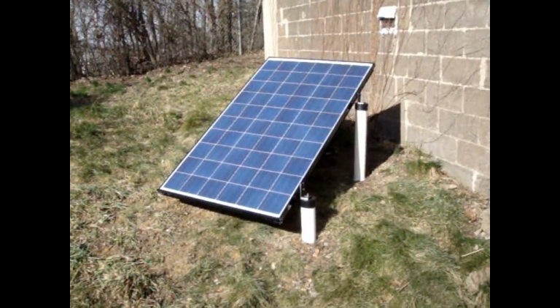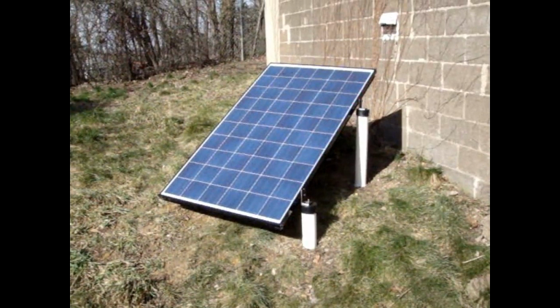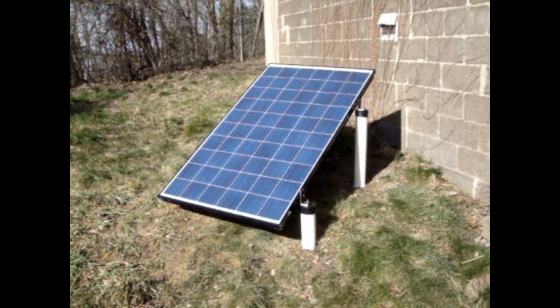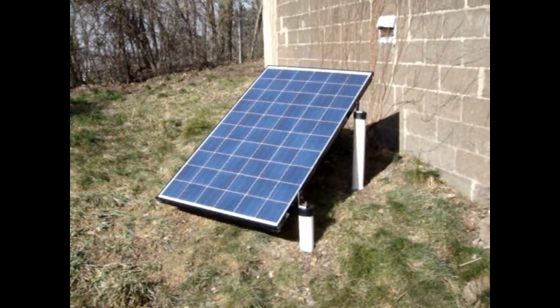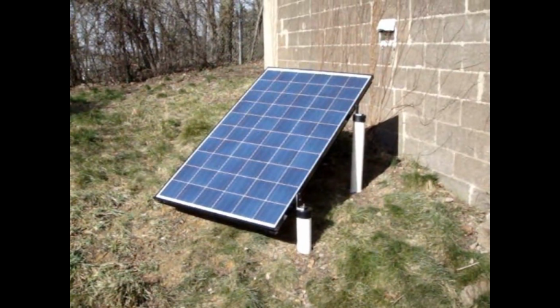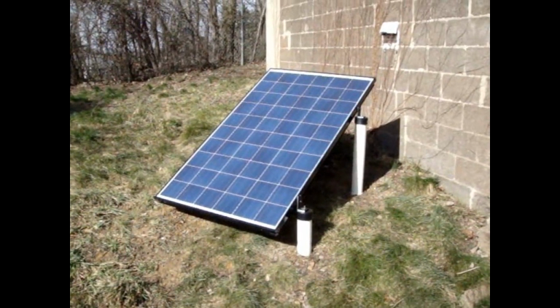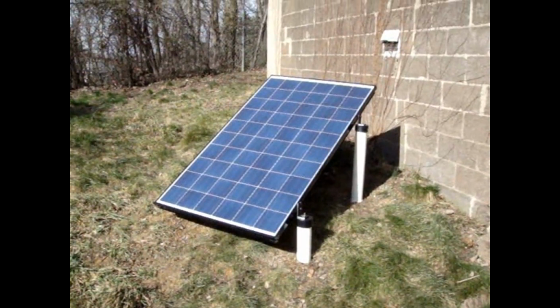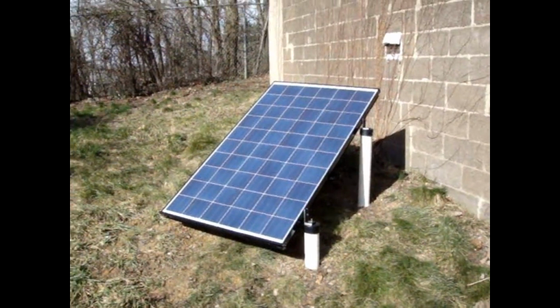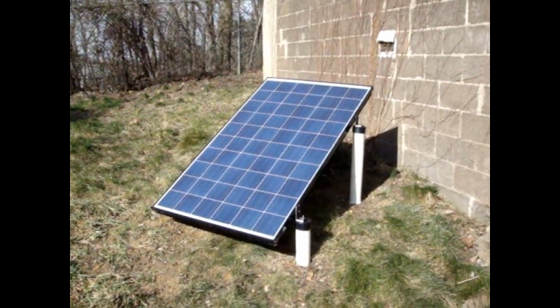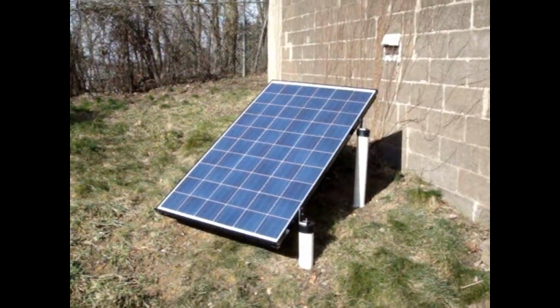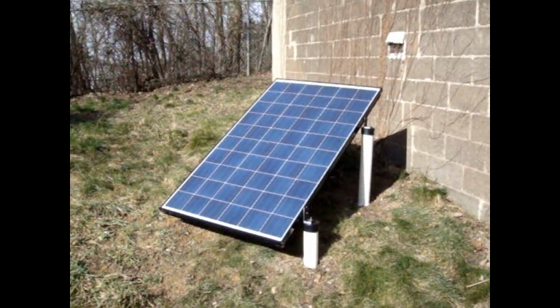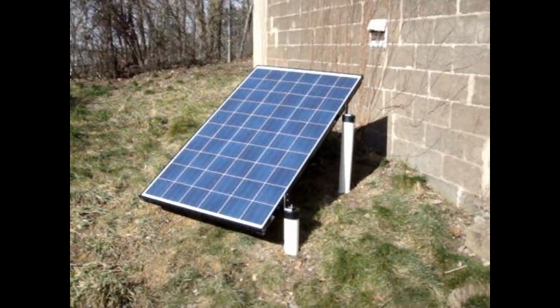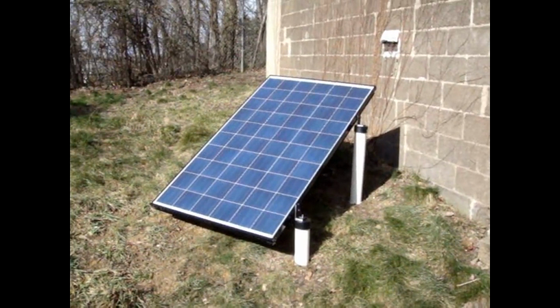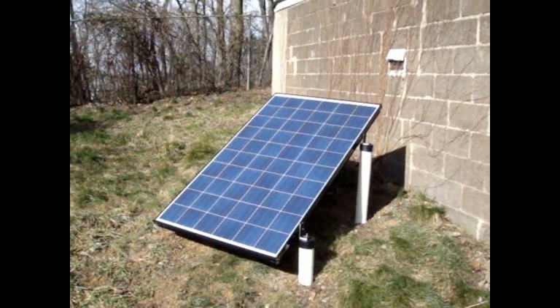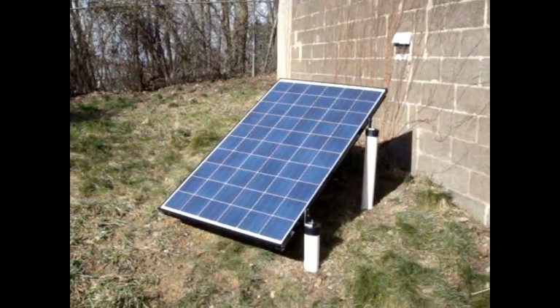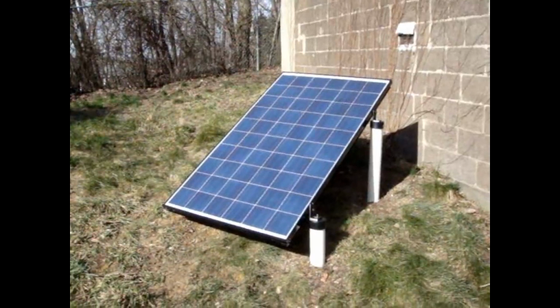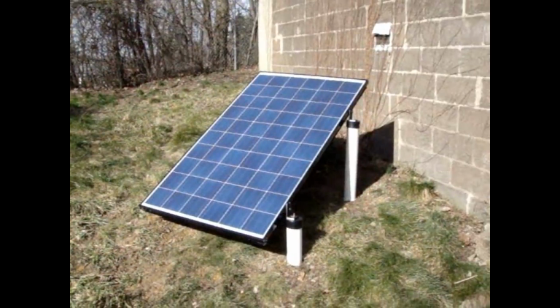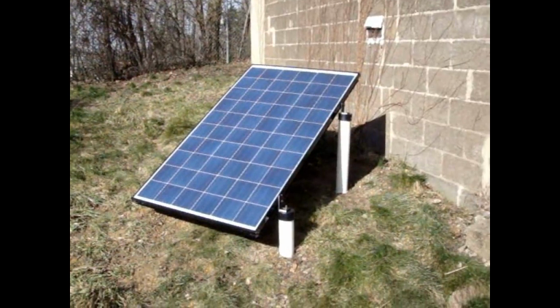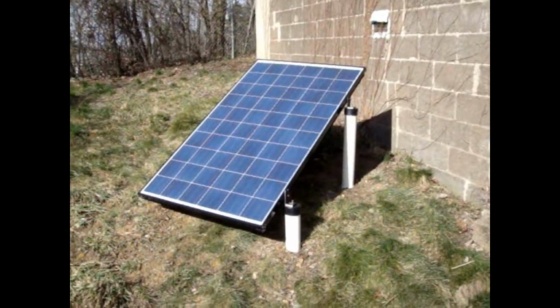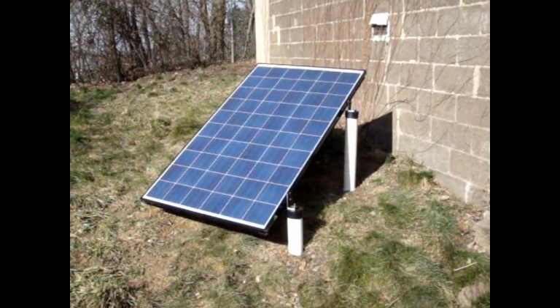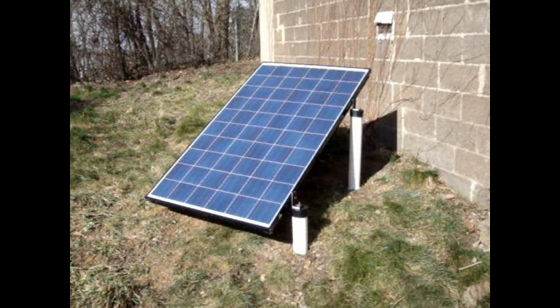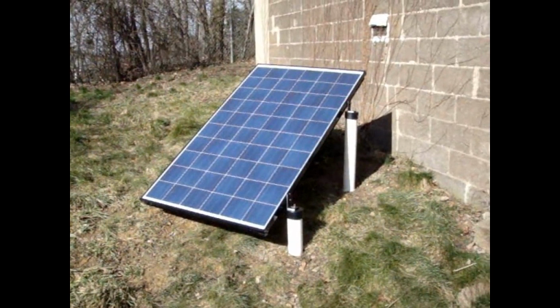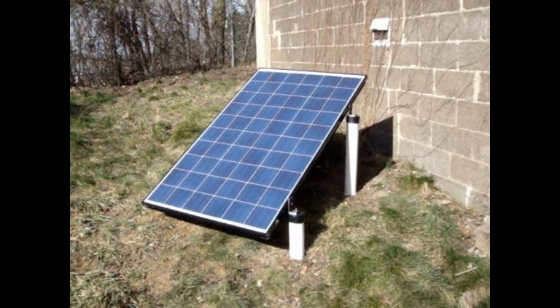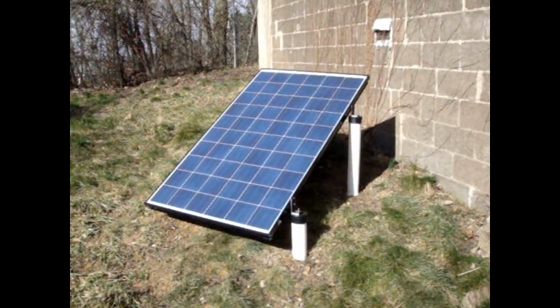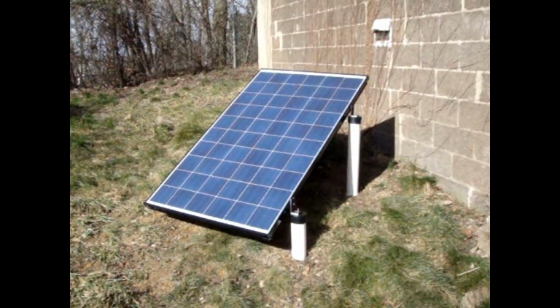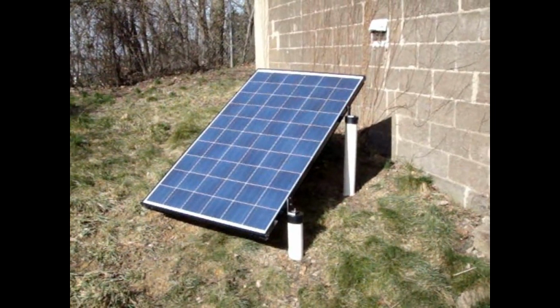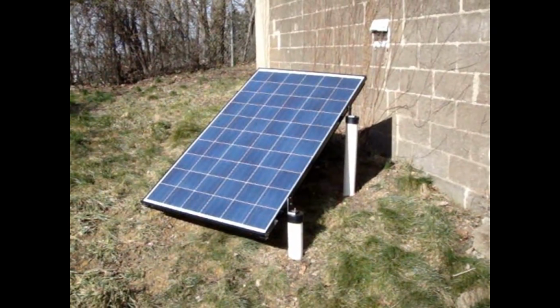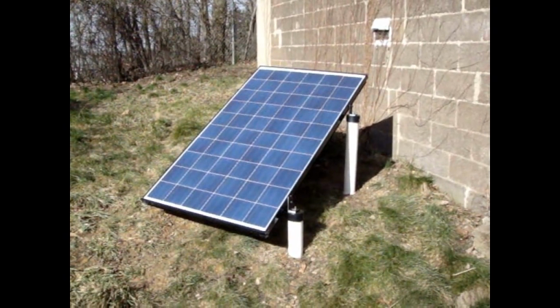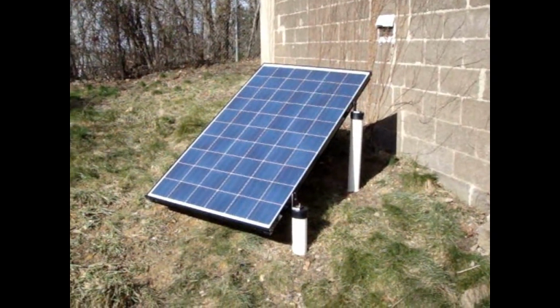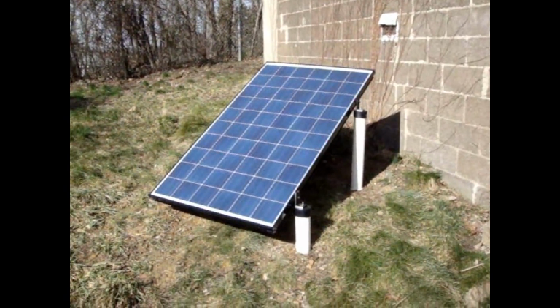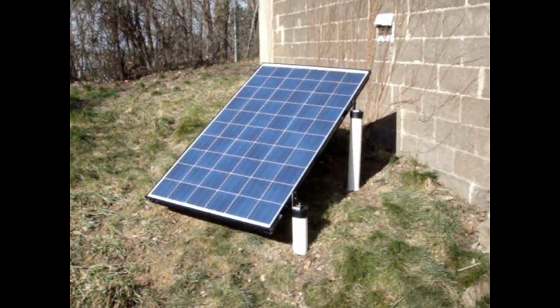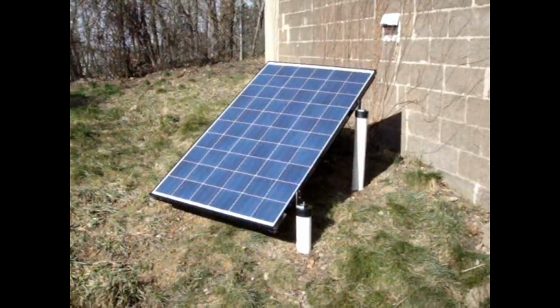This is my Westinghouse solar panel. I did a ground mount installation for less than 60 bucks.